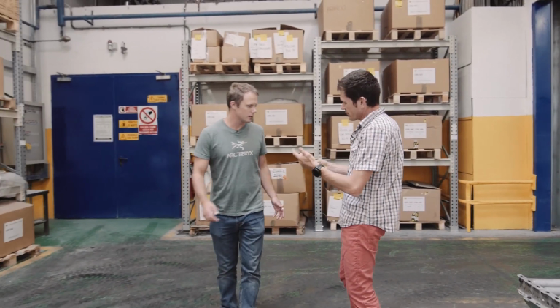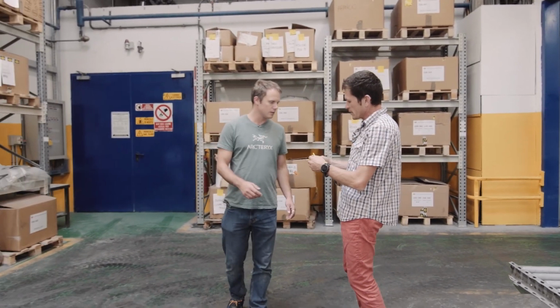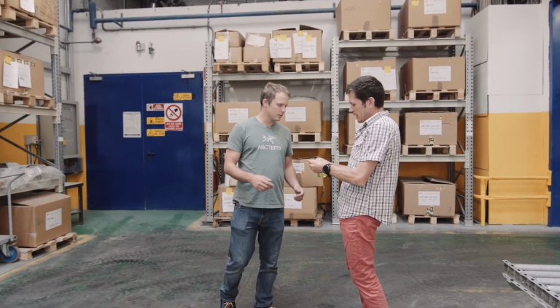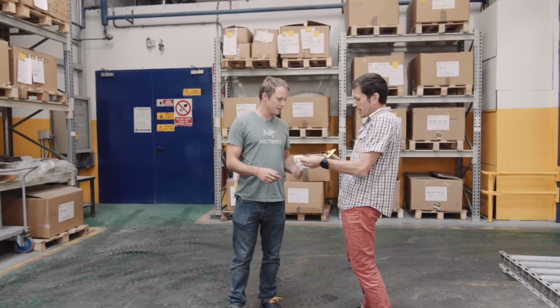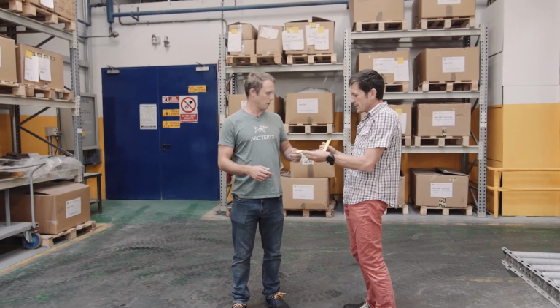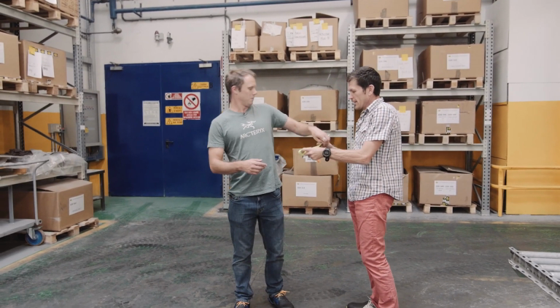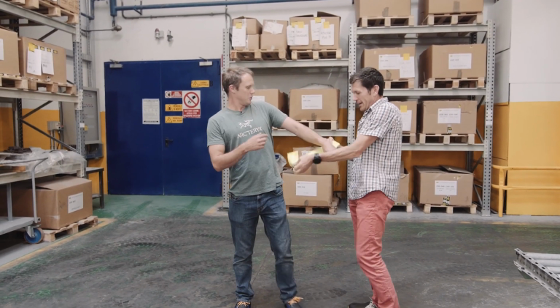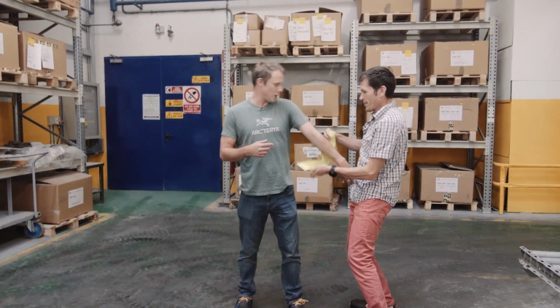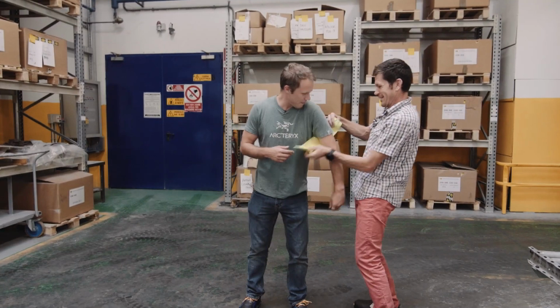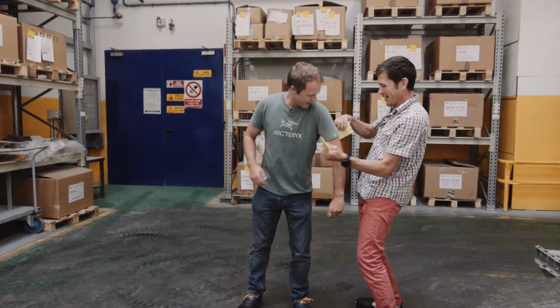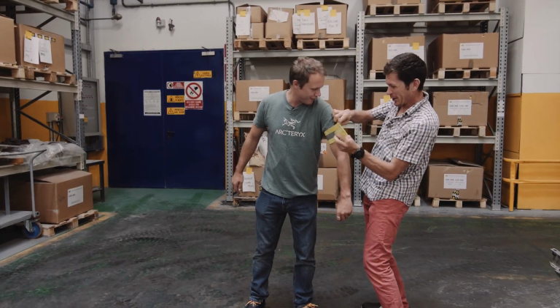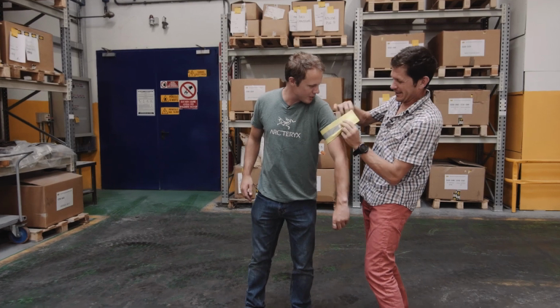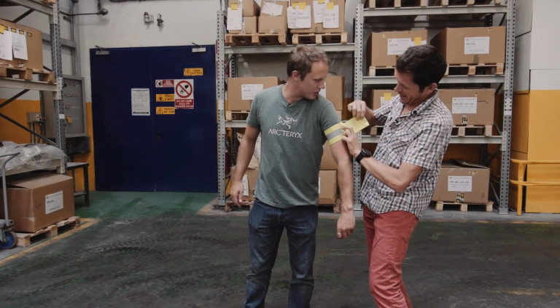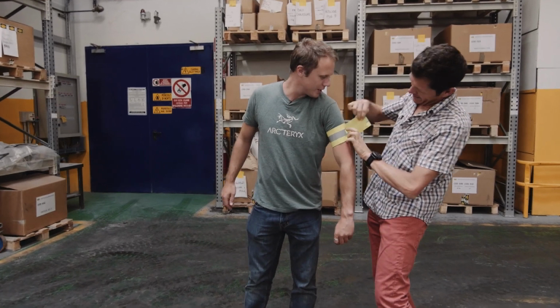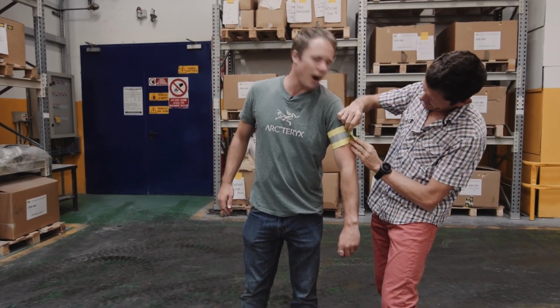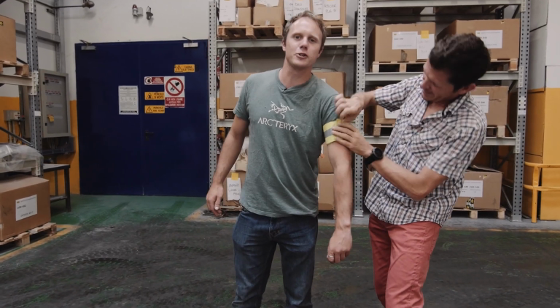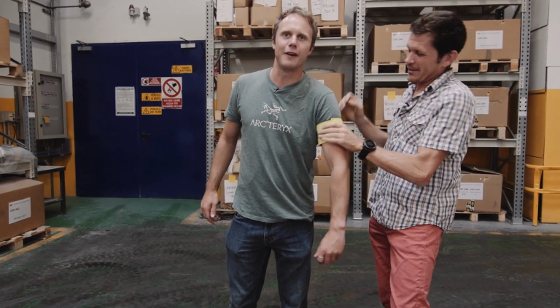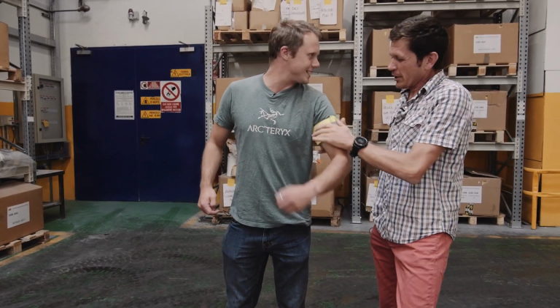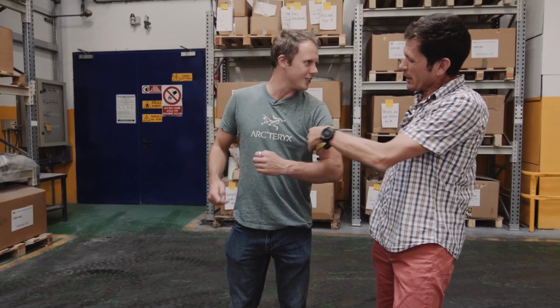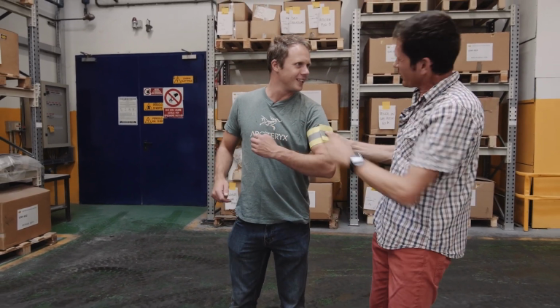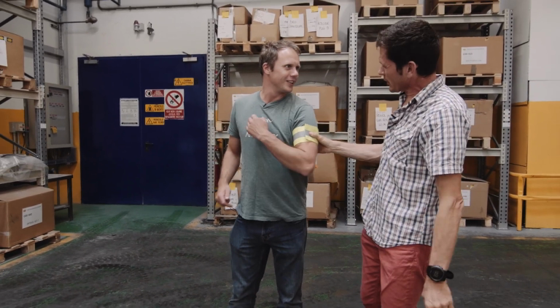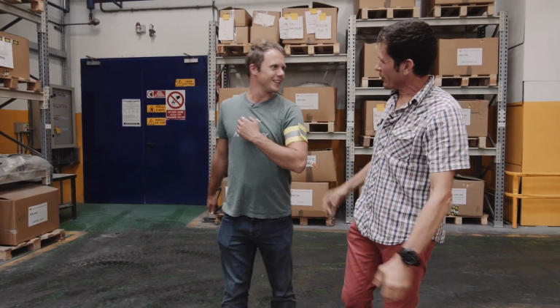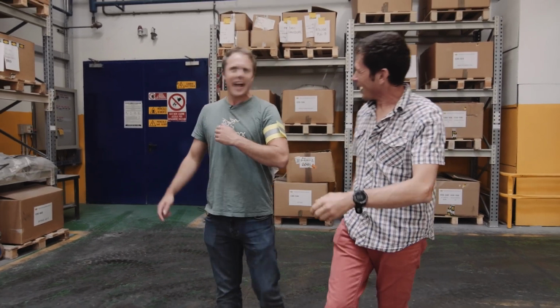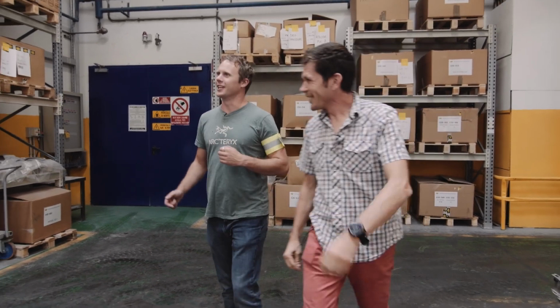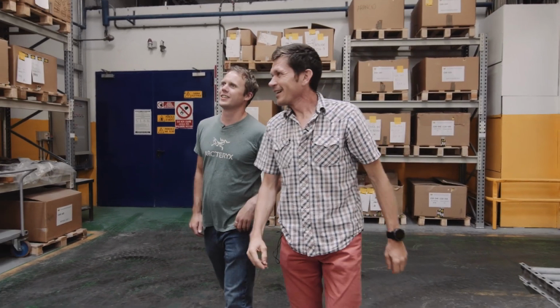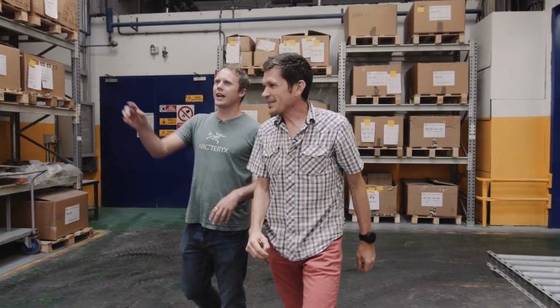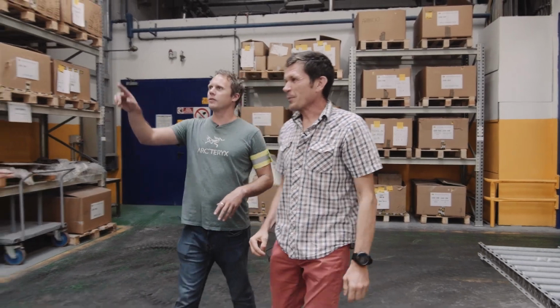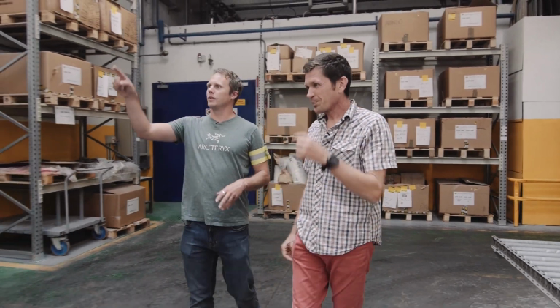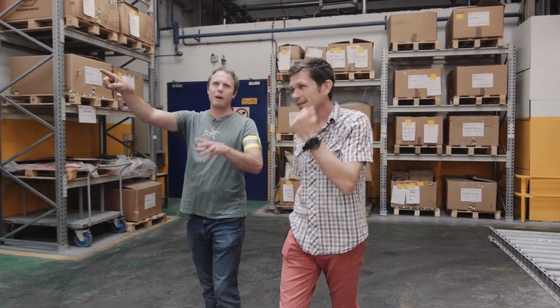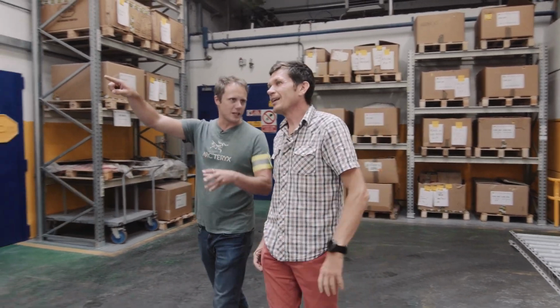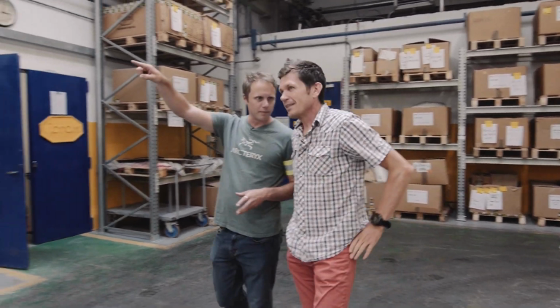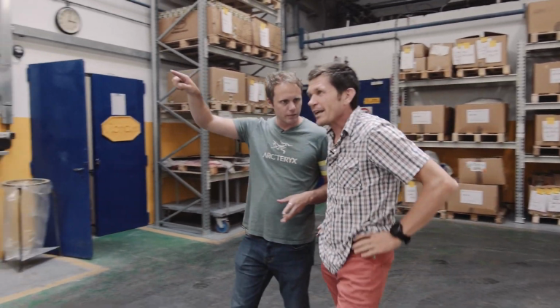Yes, it's a lot of machines. So we're here in the Vibram factory — just for safety reasons, Matt, I will give you this. Just strap me up. Thank you very much, I feel safe now. So now you can go and have a tour. Excellent! Okay, so lots of bags going on here.